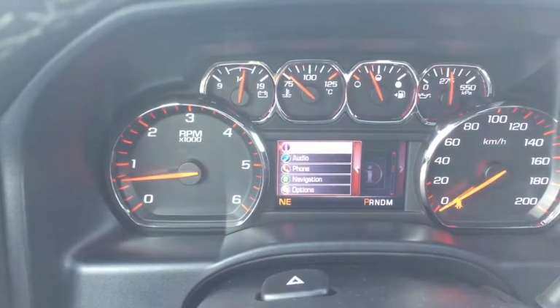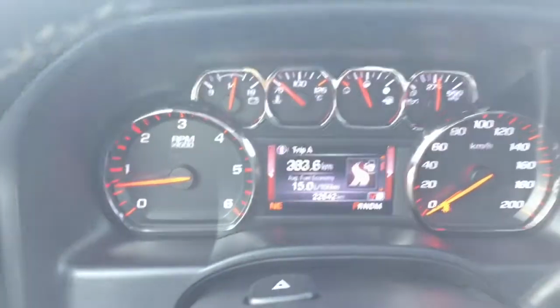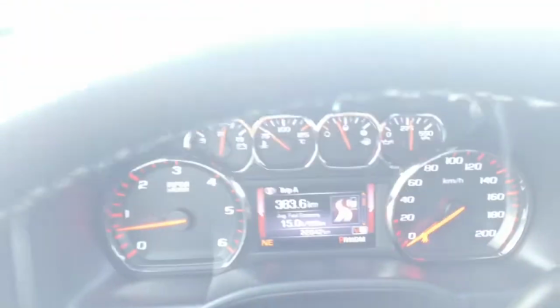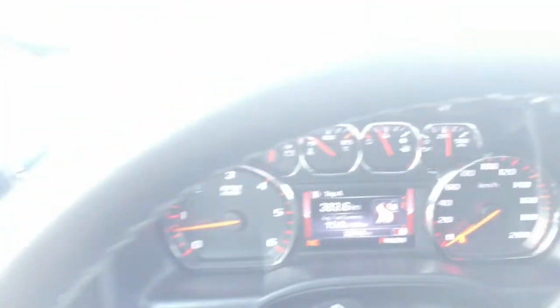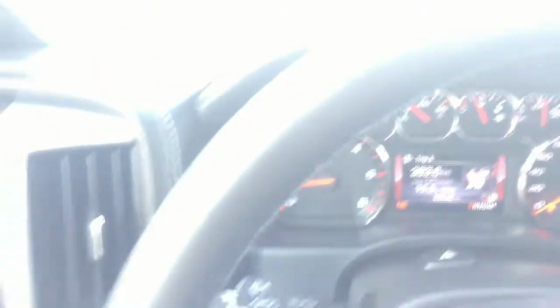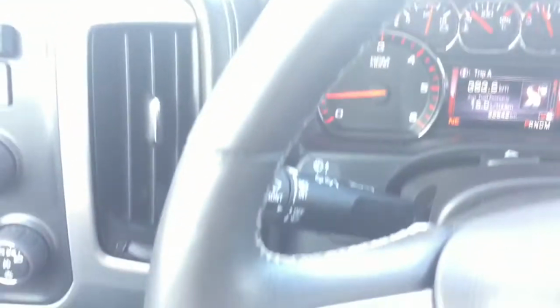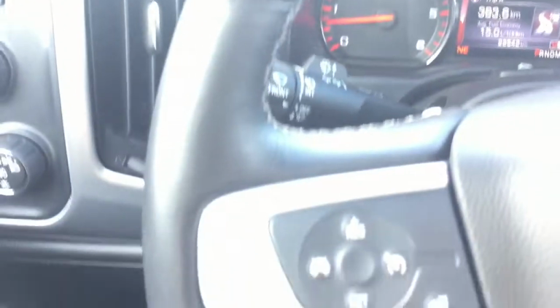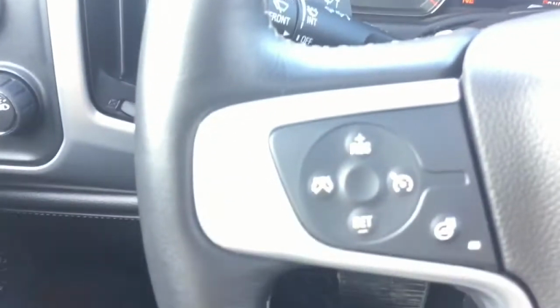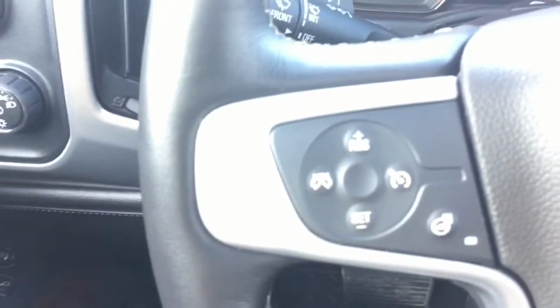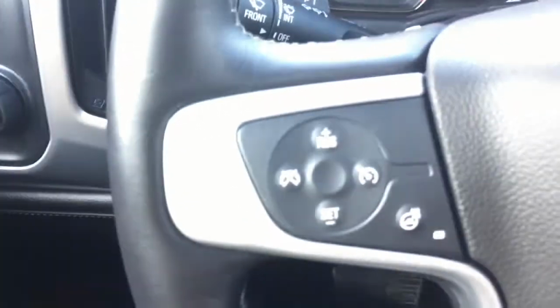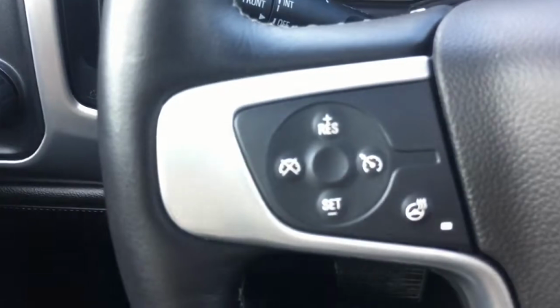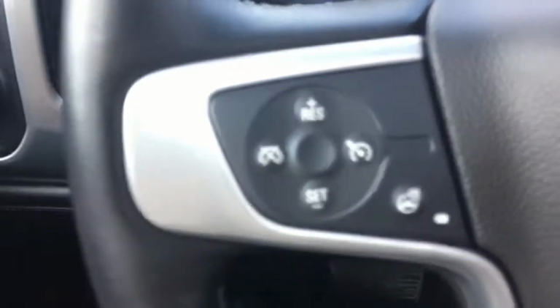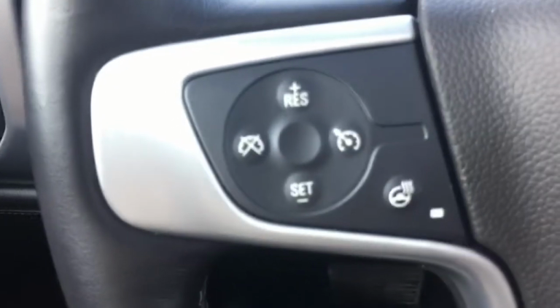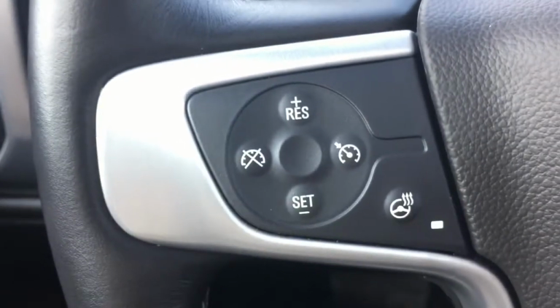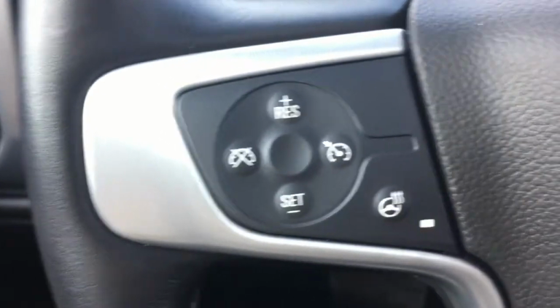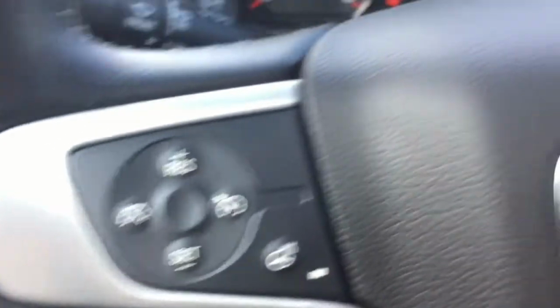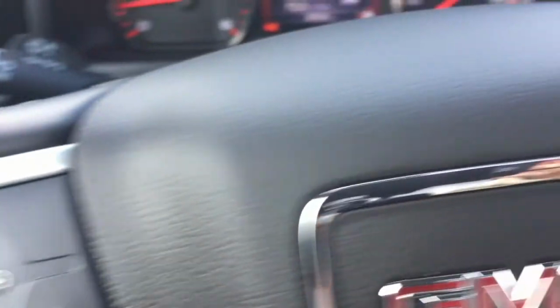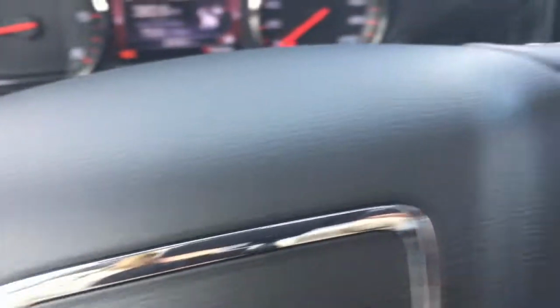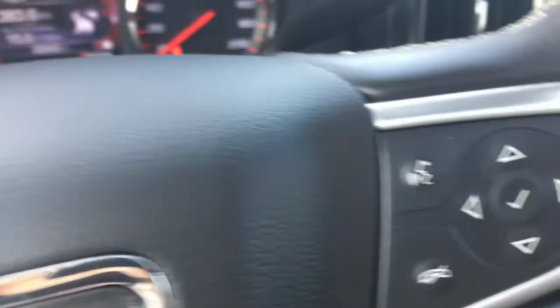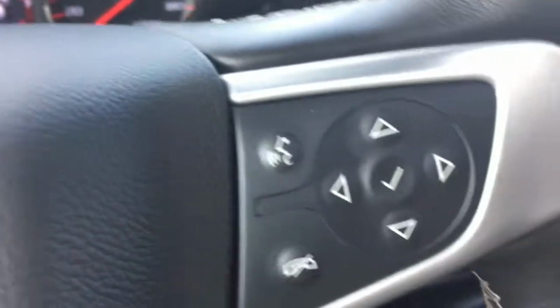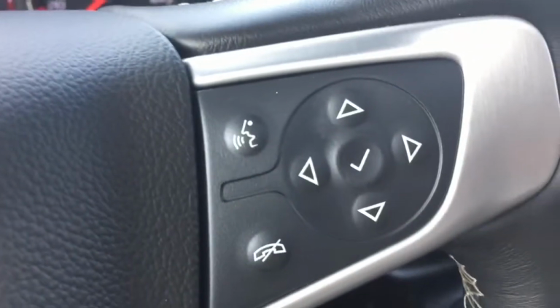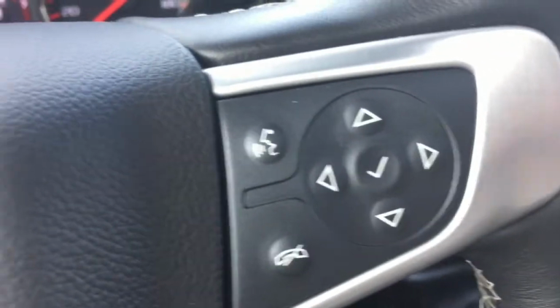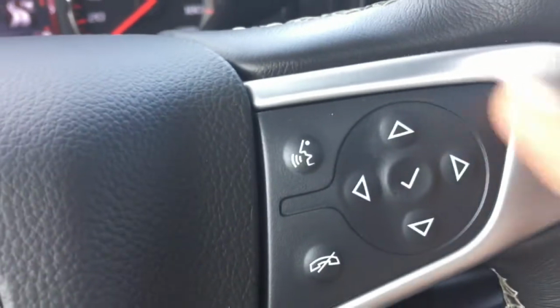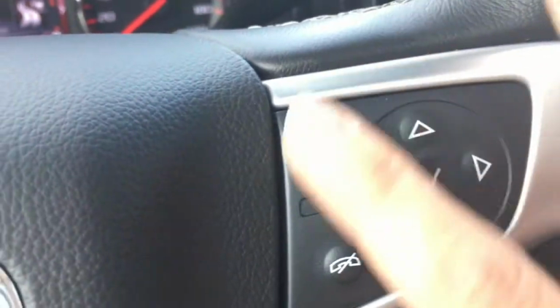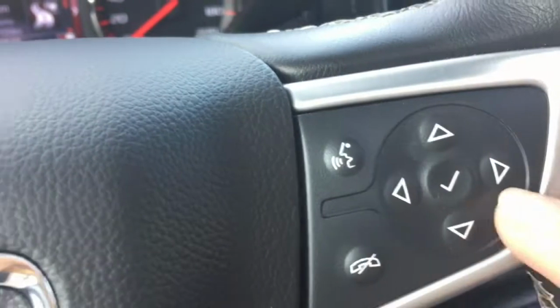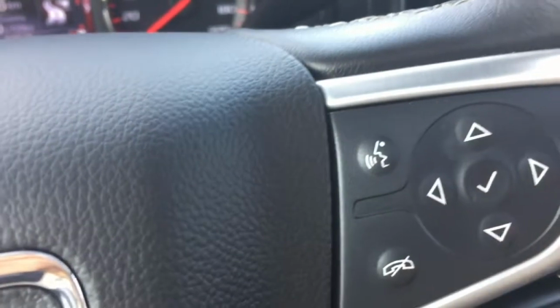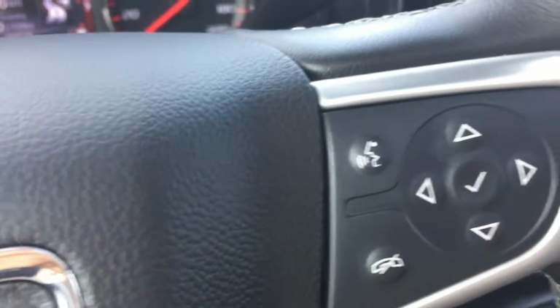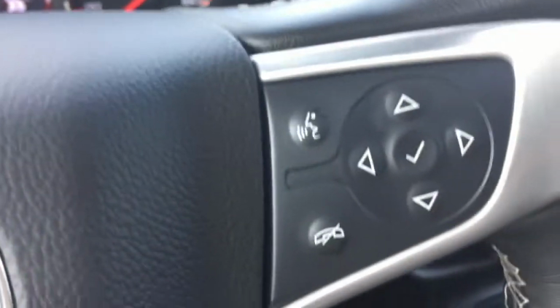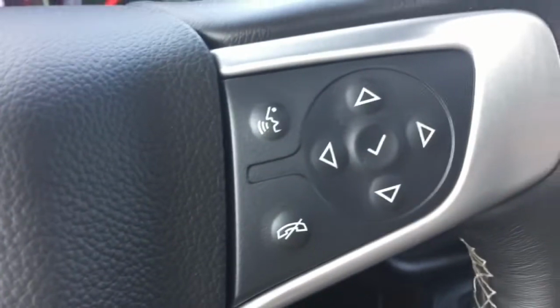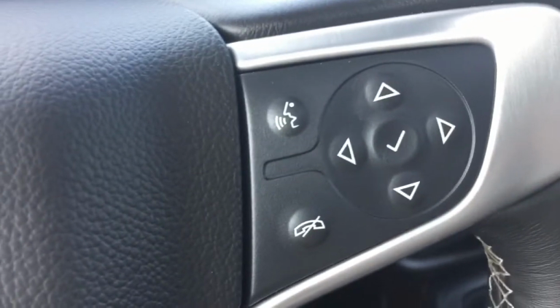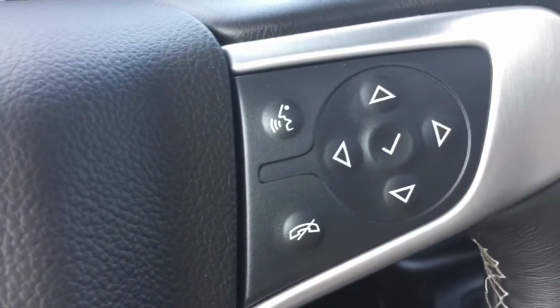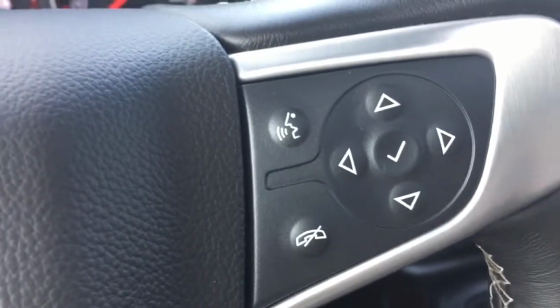Coming down to your leather-wrapped steering wheel, we do have your cruise control commands and a heated steering wheel. On the other side, these are your controls for the driver information center we were just looking at, as well as your Bluetooth.